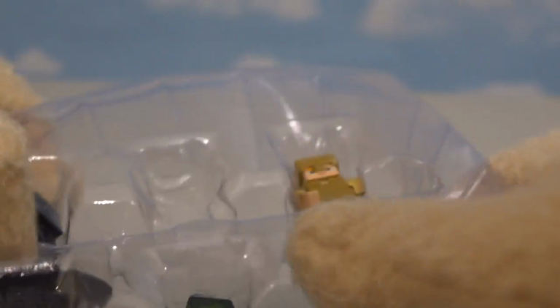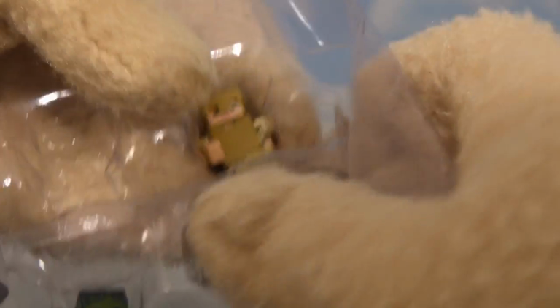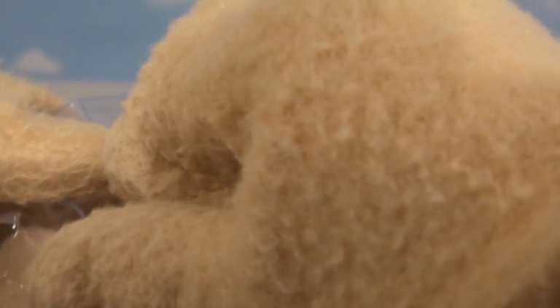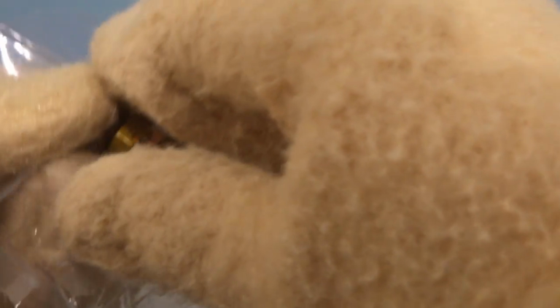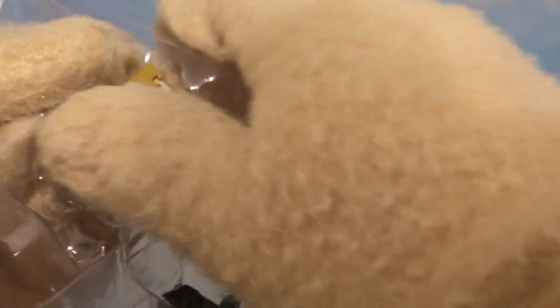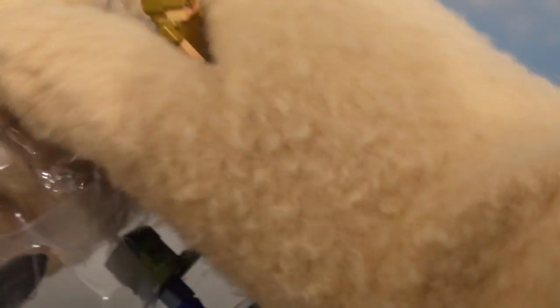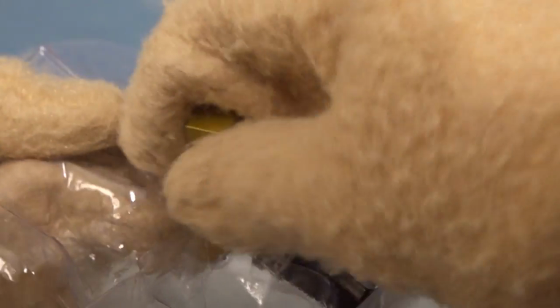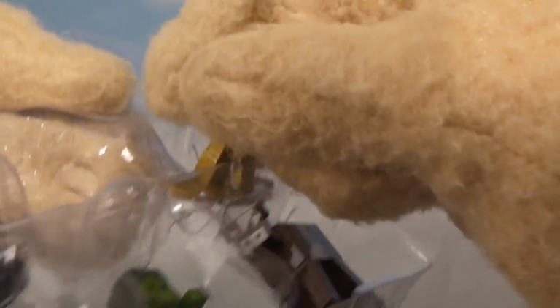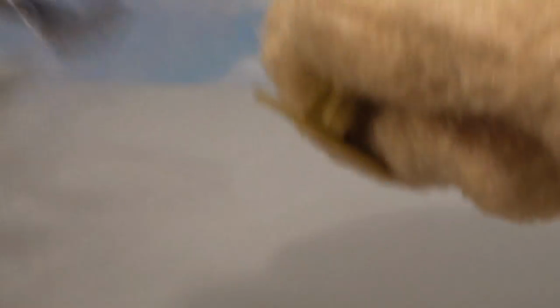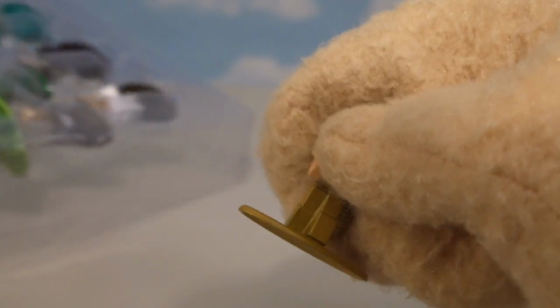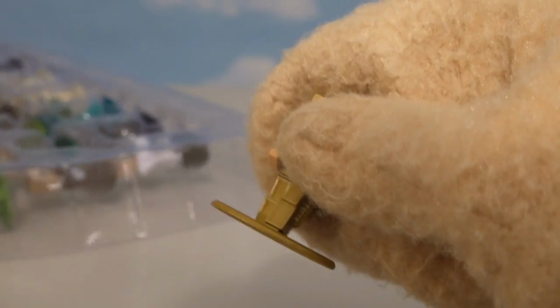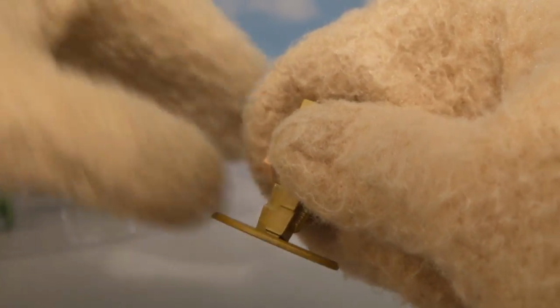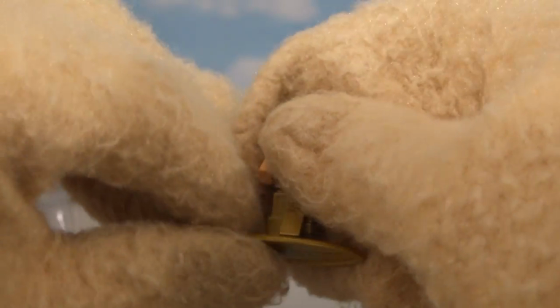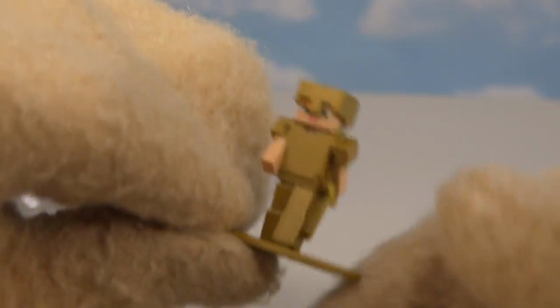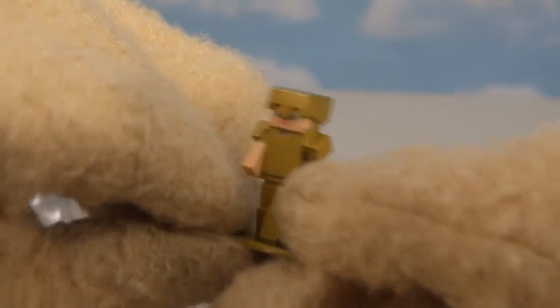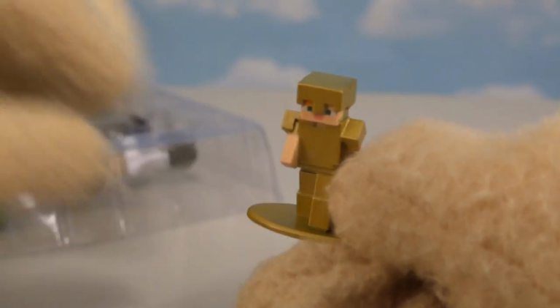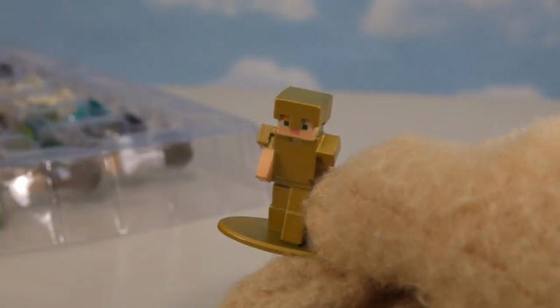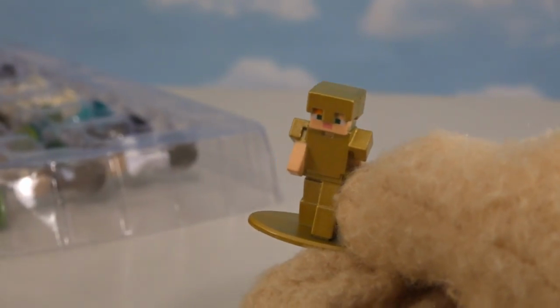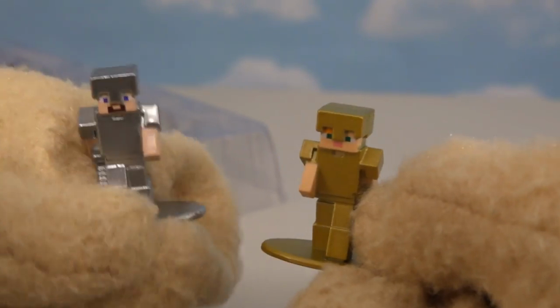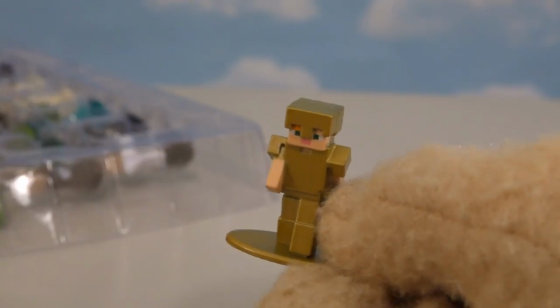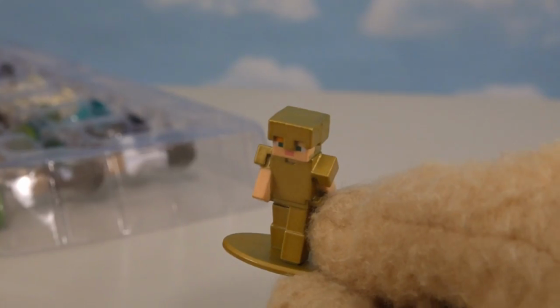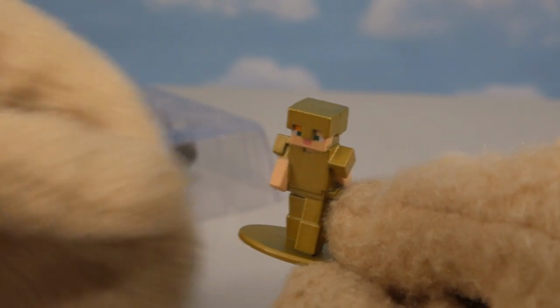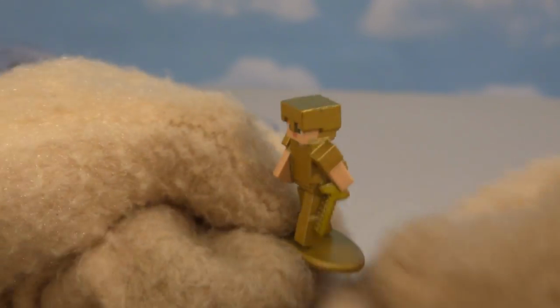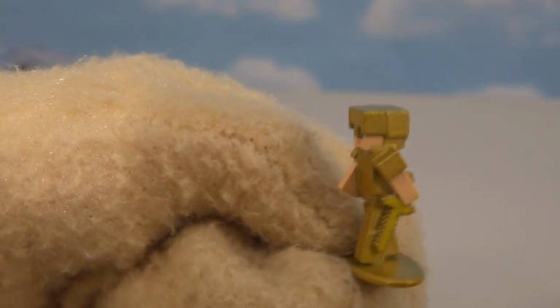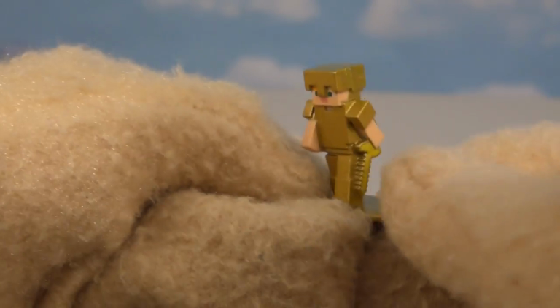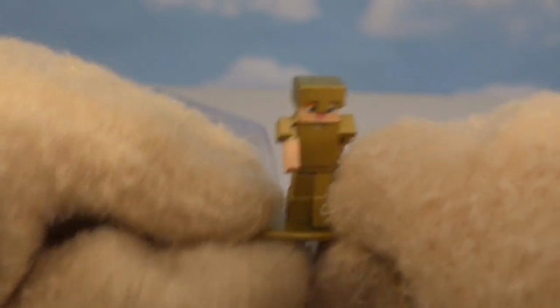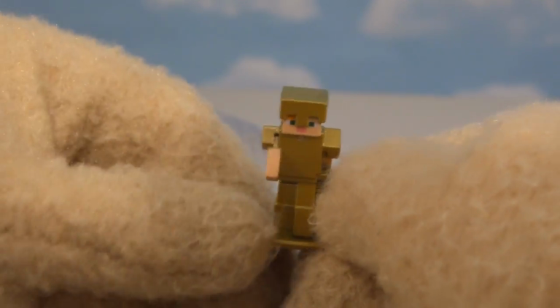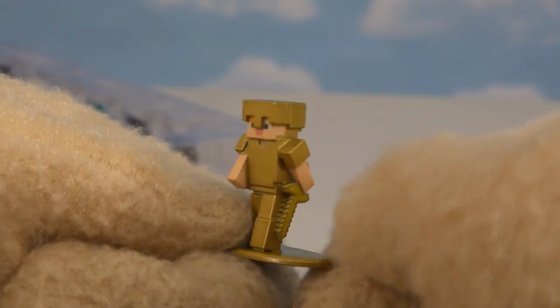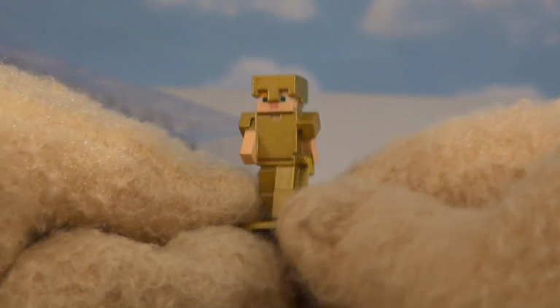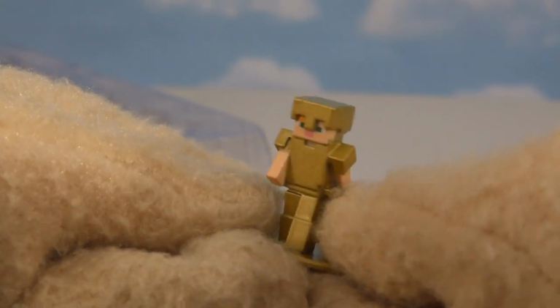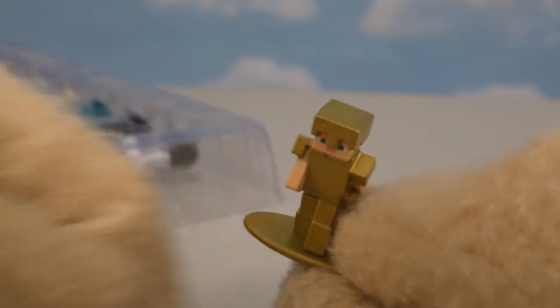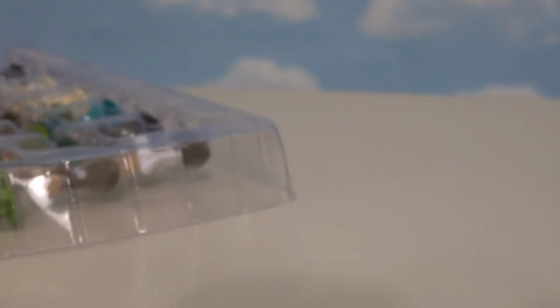The next figure we get out of this pack is Alex. Because wherever there's Steve, Alex likes to follow behind. But instead of wearing silver armor like Steve has, she's wearing some golden armor. And she's all sparkly too — gotta love that.